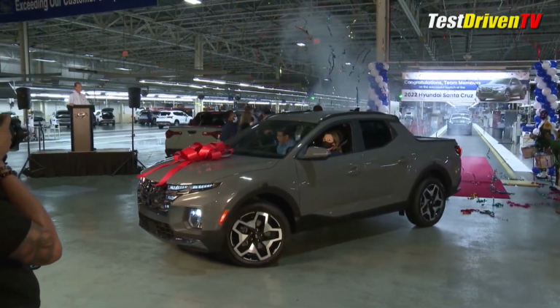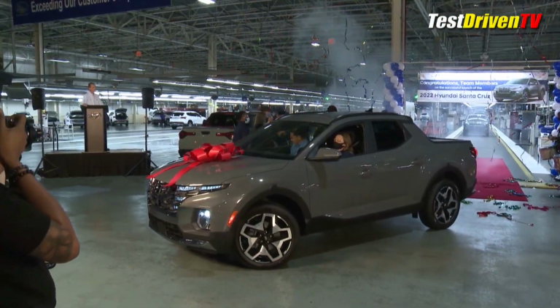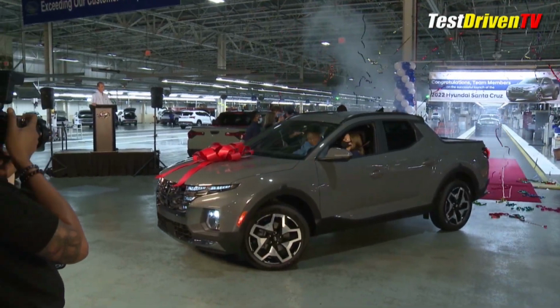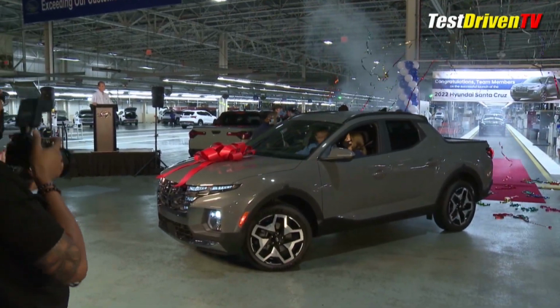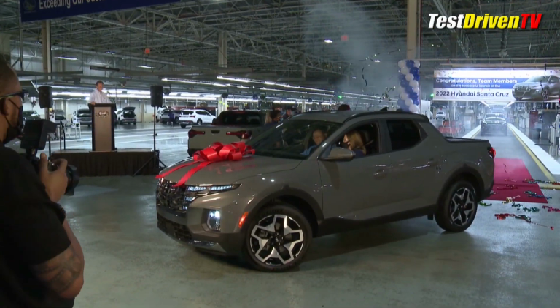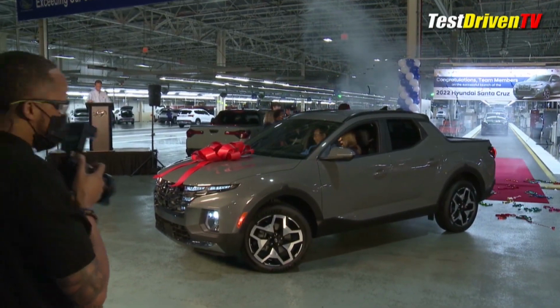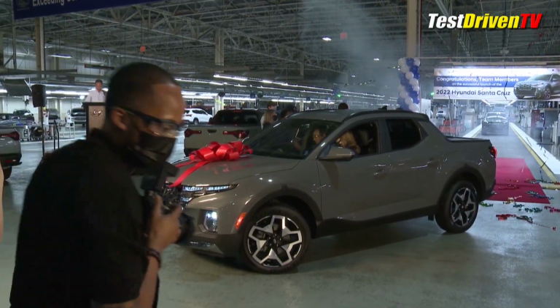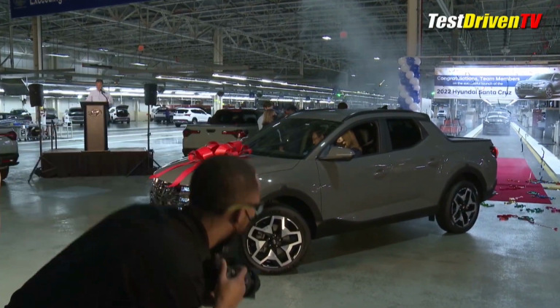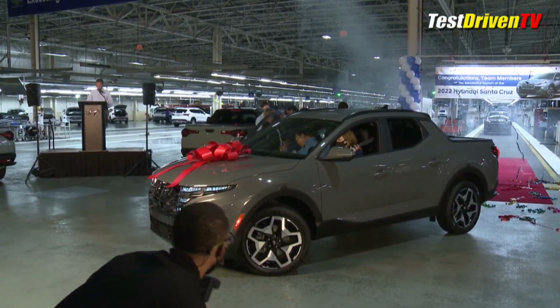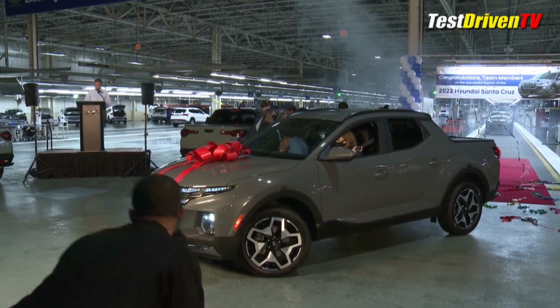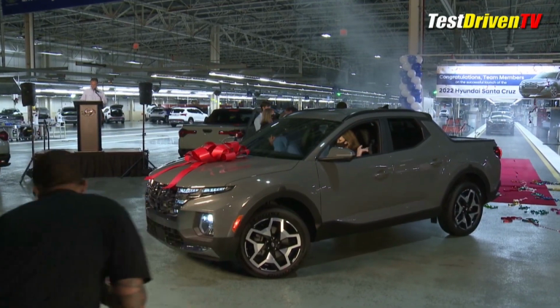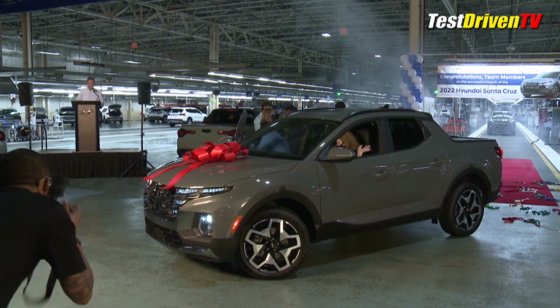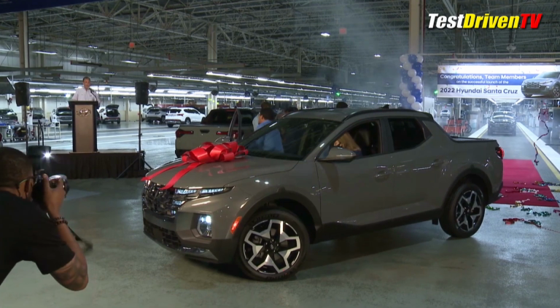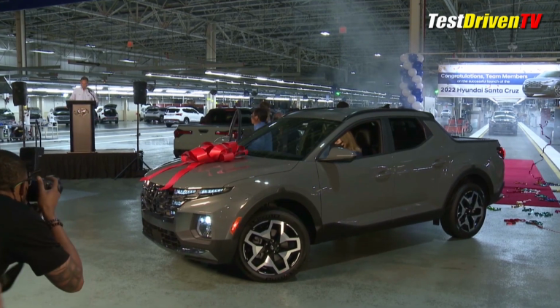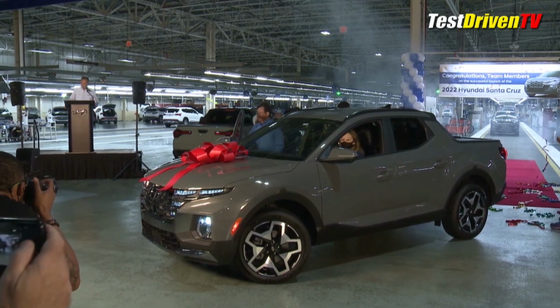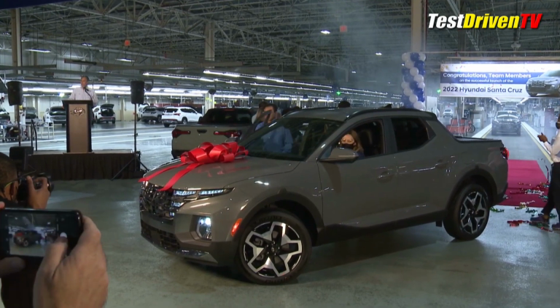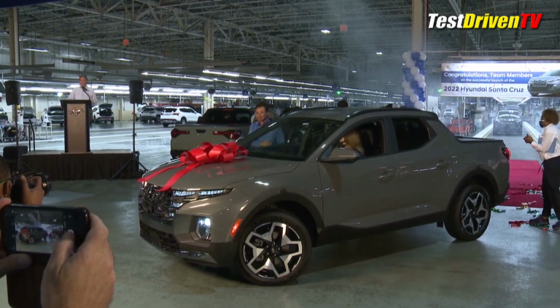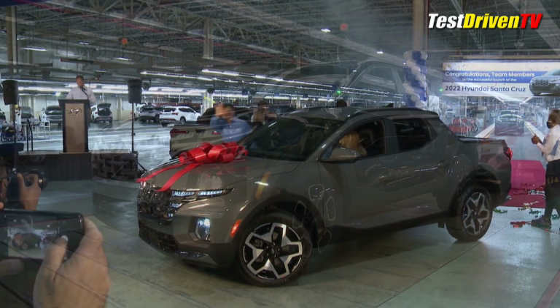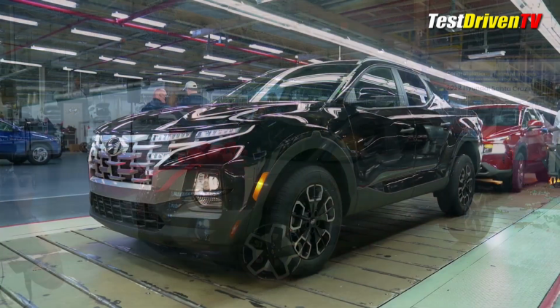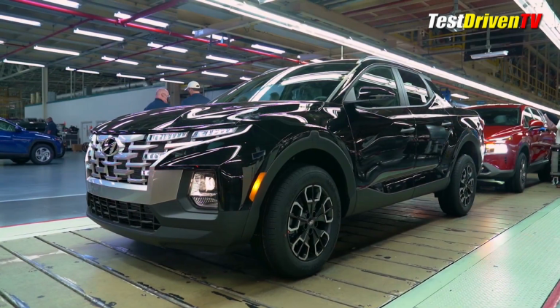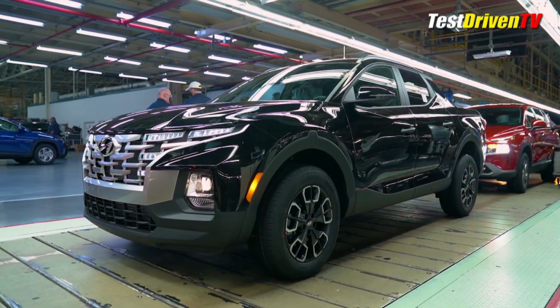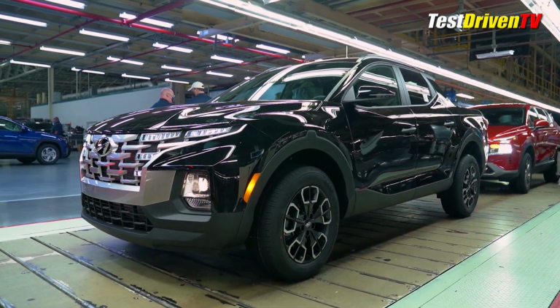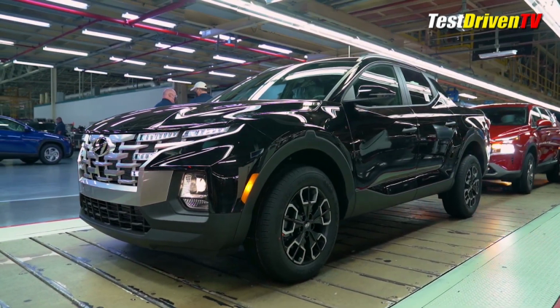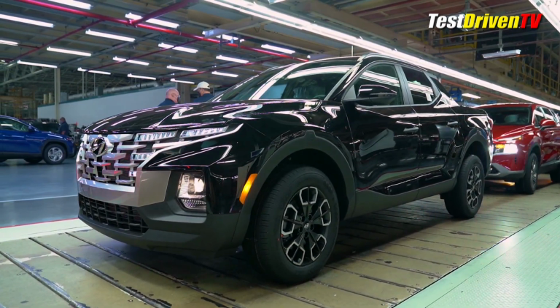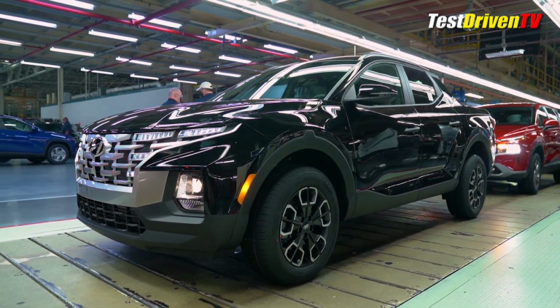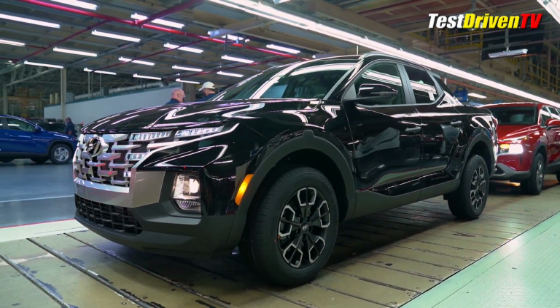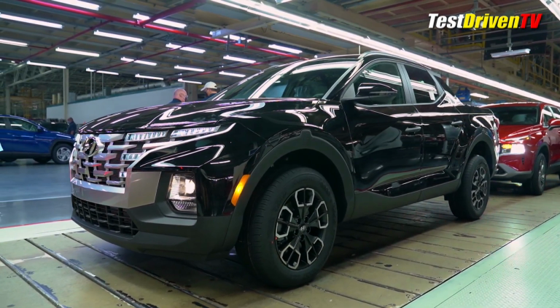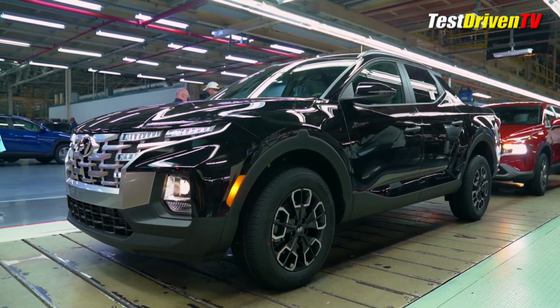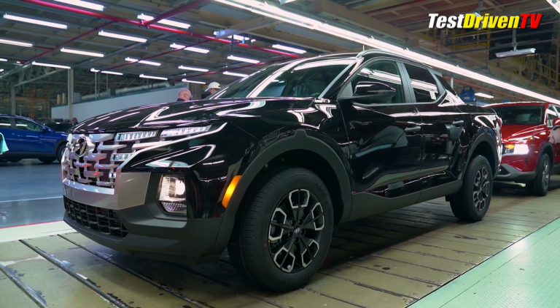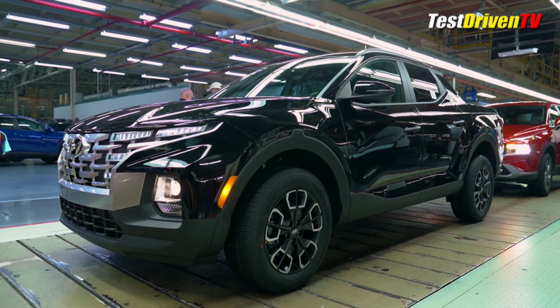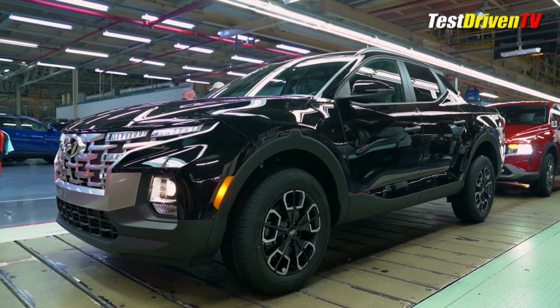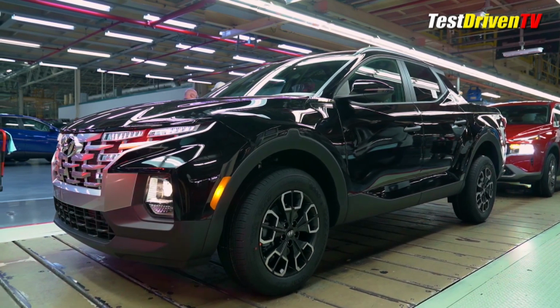The new Santa Cruz will share the assembly line with several Hyundai models built at the same flexible assembly plant, including the Sonata, Elantra, Santa Fe and Tucson.